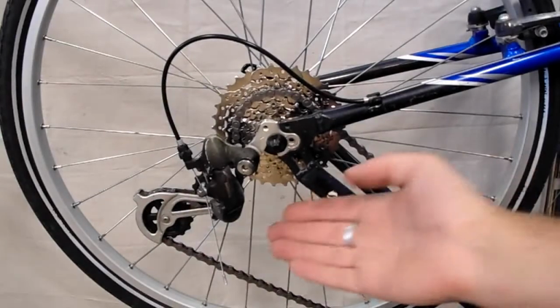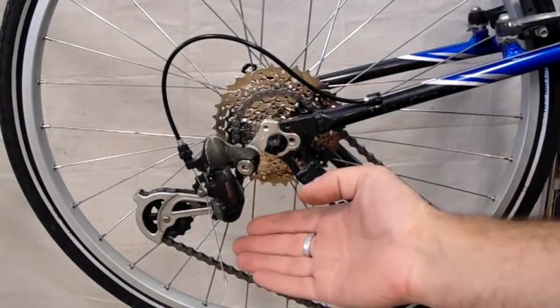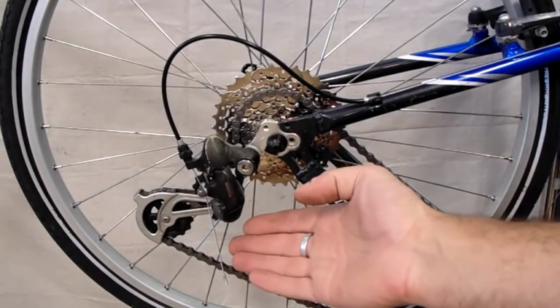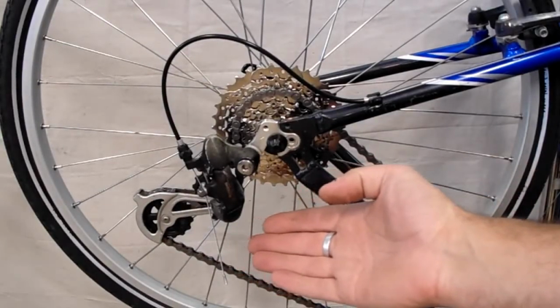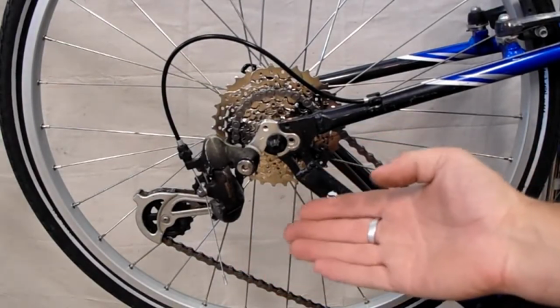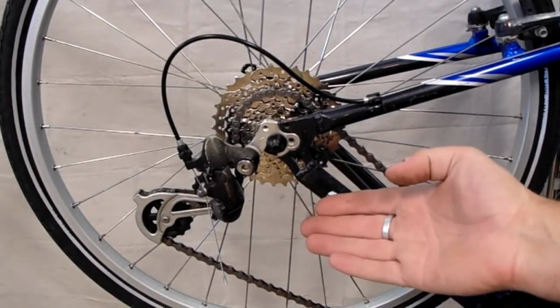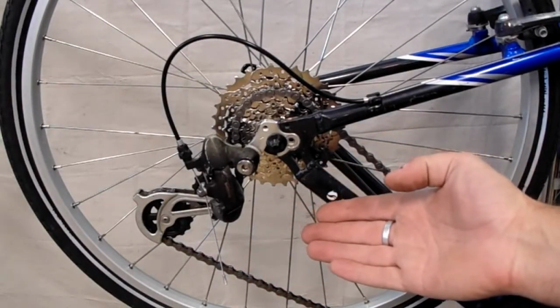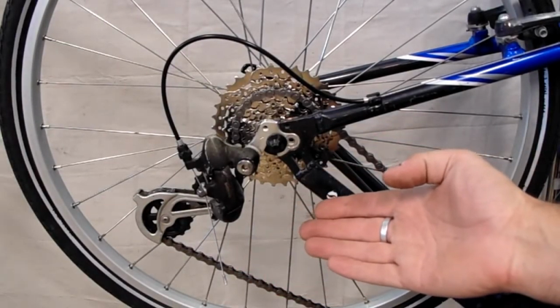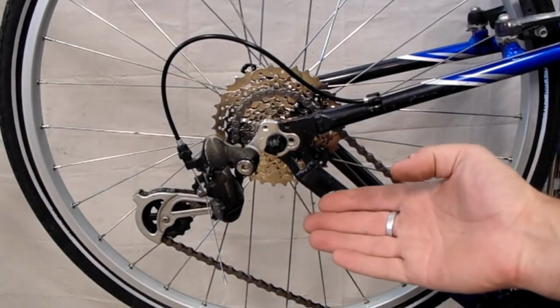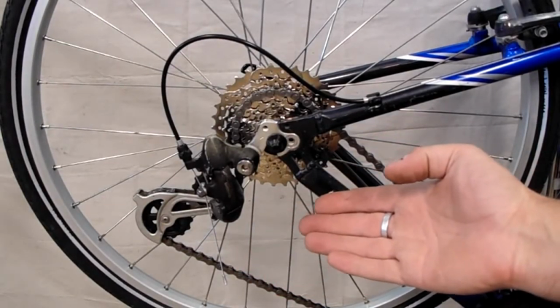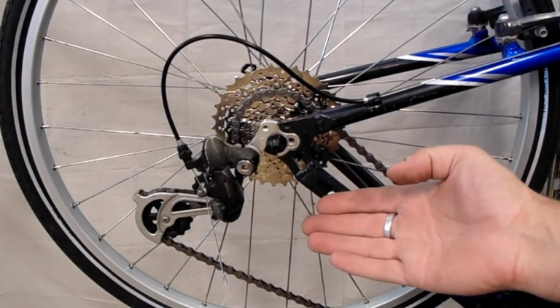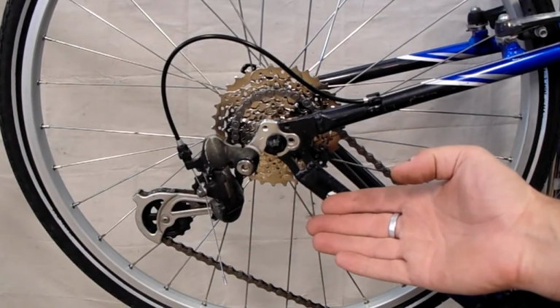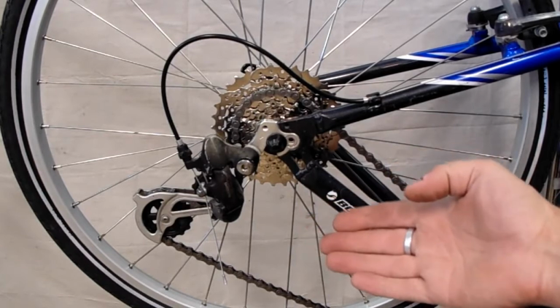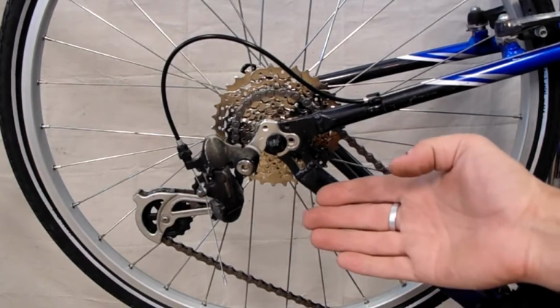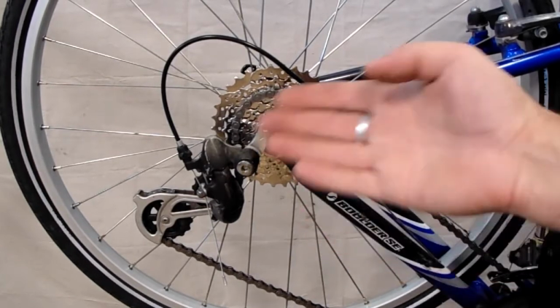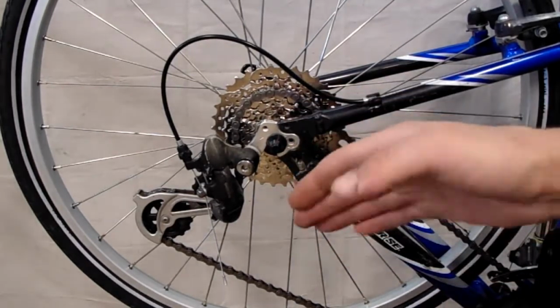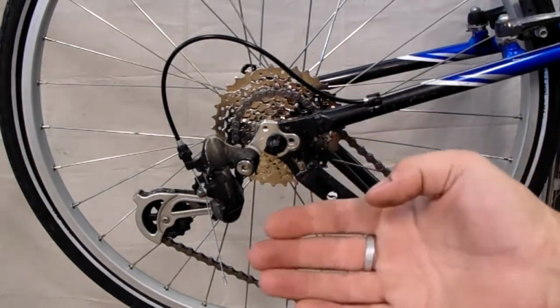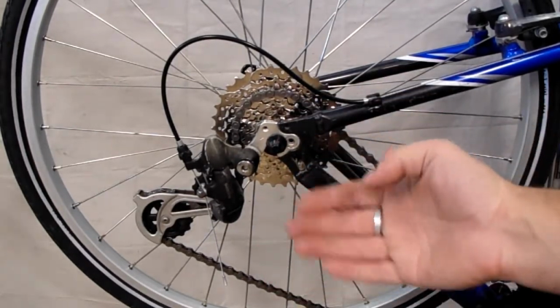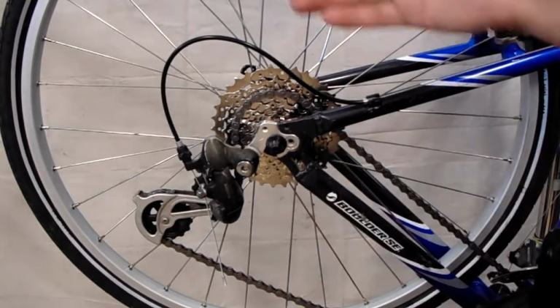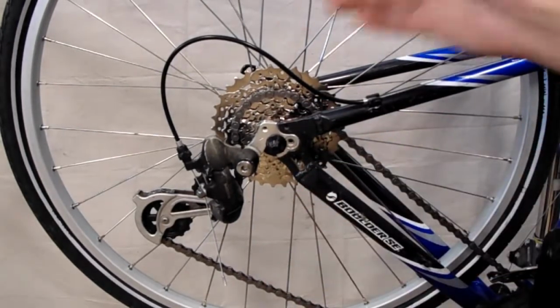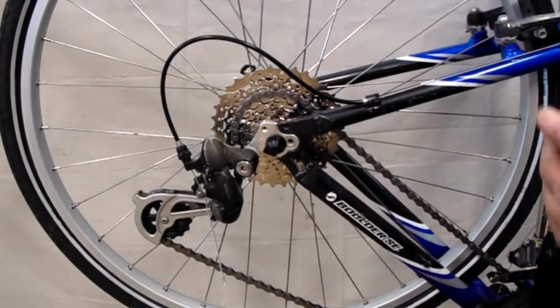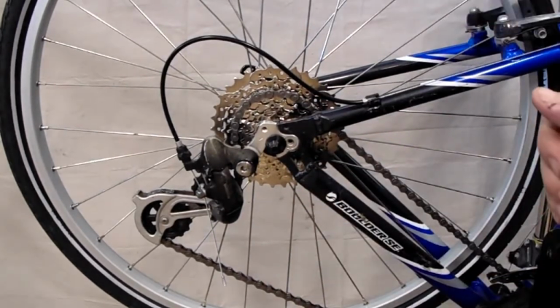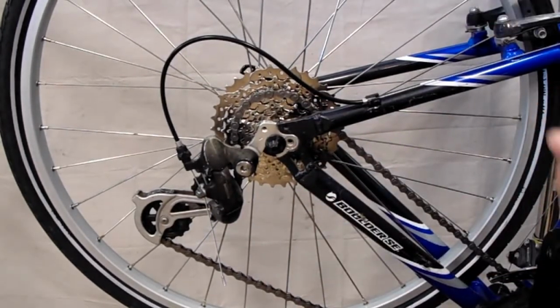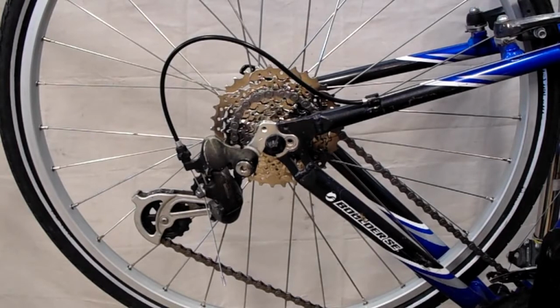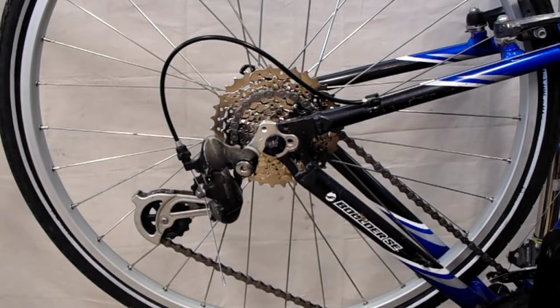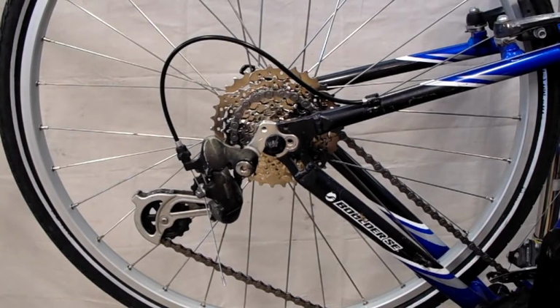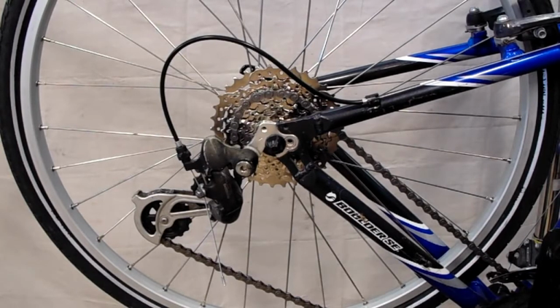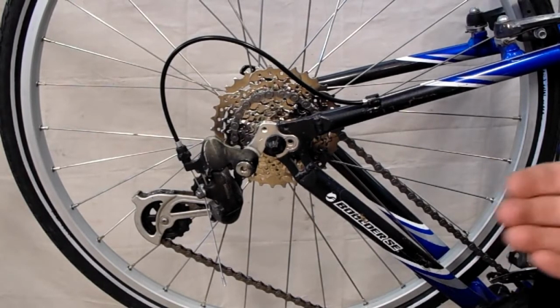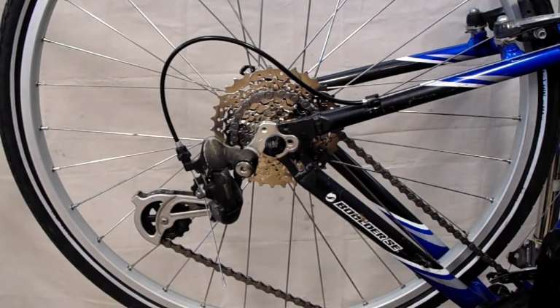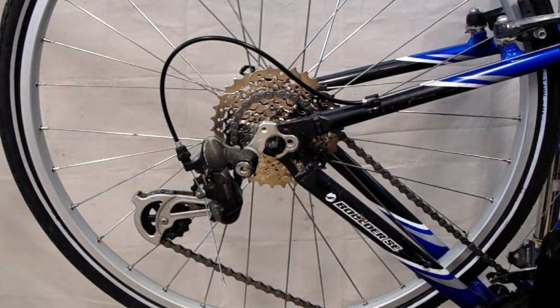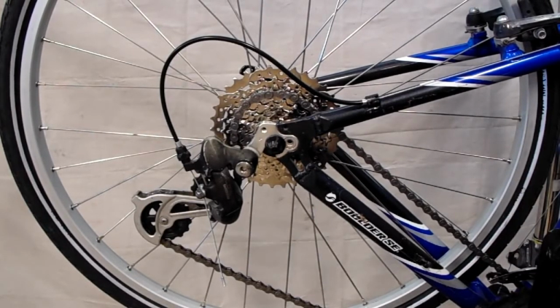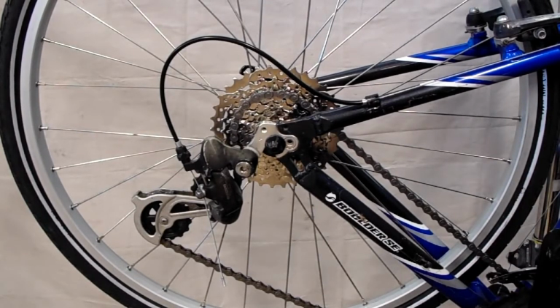Your rear derailleur is going to be one of the most complicated mechanisms you're going to have to deal with to get a wheel out of a frame. It's pretty complicated and it's right there in your way, getting caught on things as you try to pull the wheel out. There are a few things you can do to move that out of your way and make your life a lot easier.